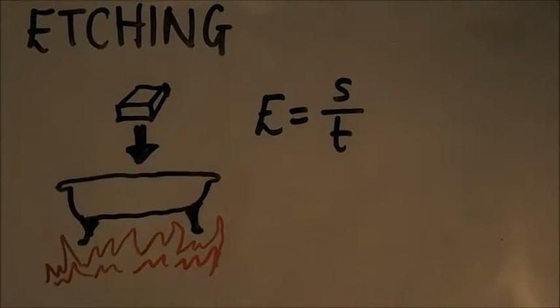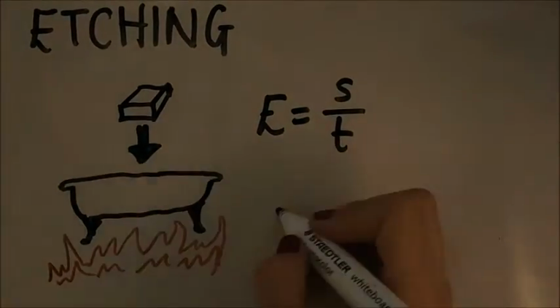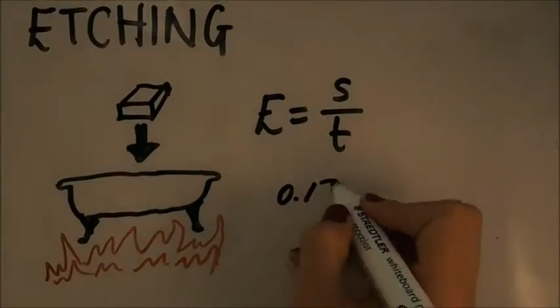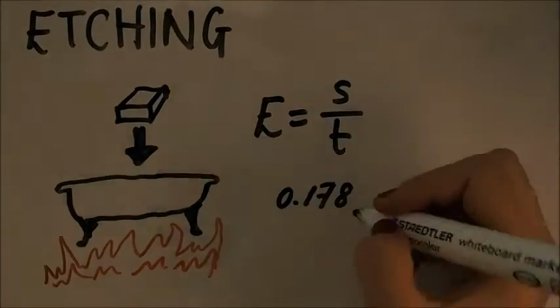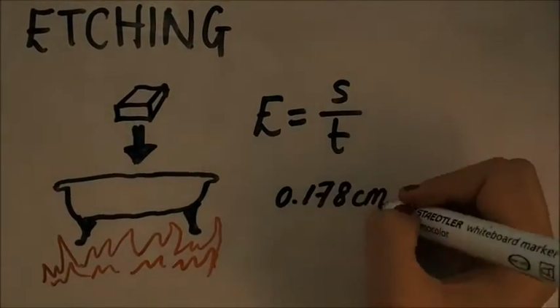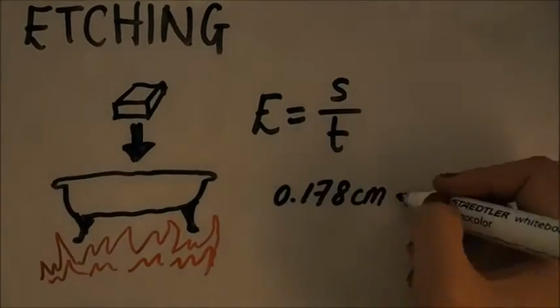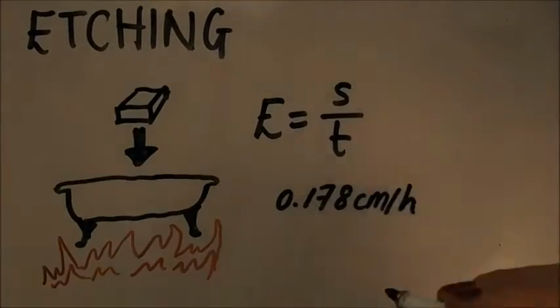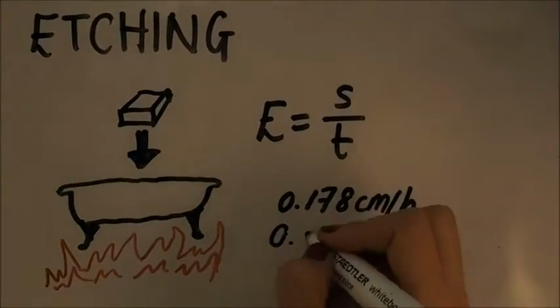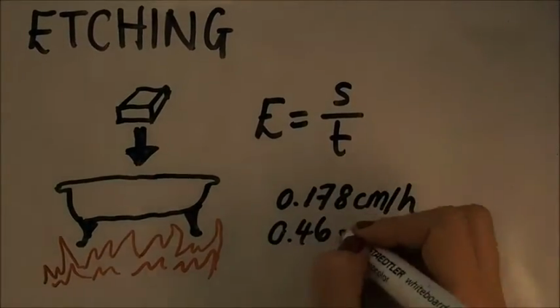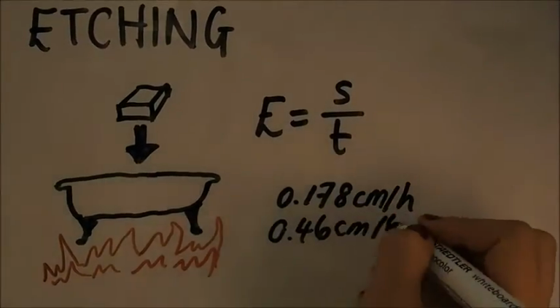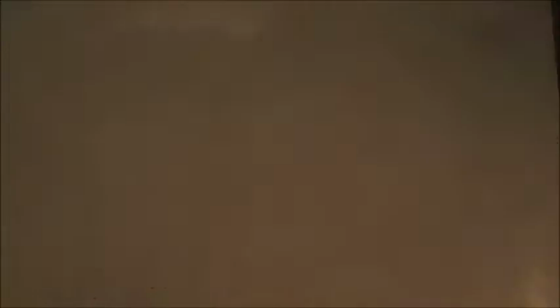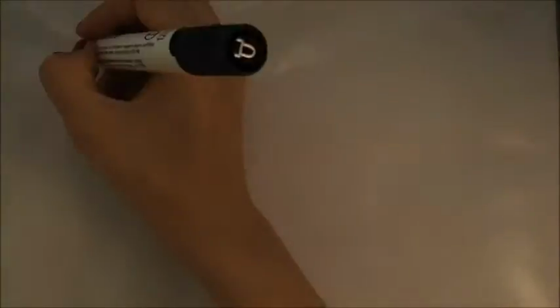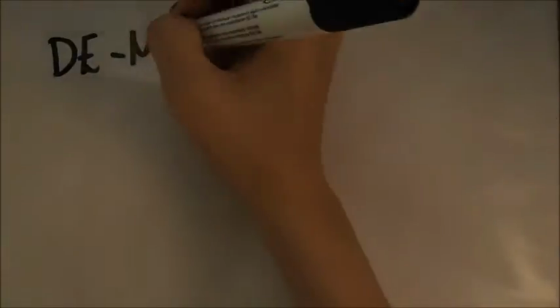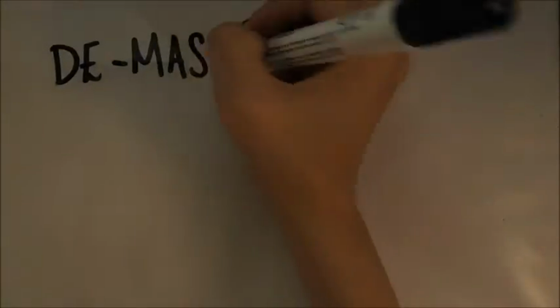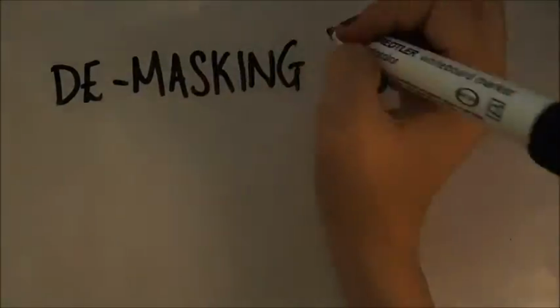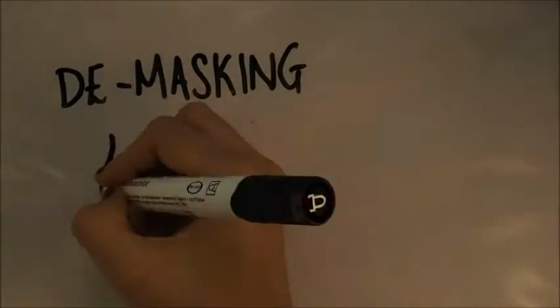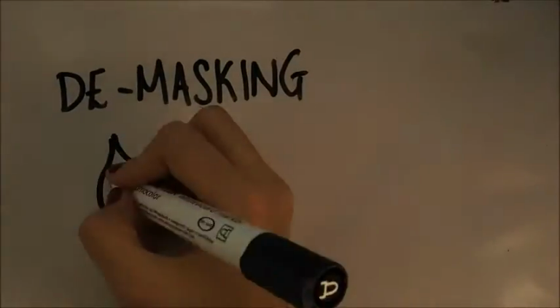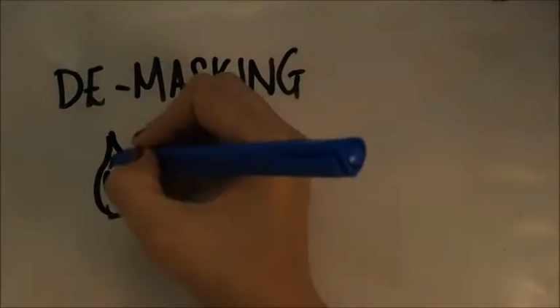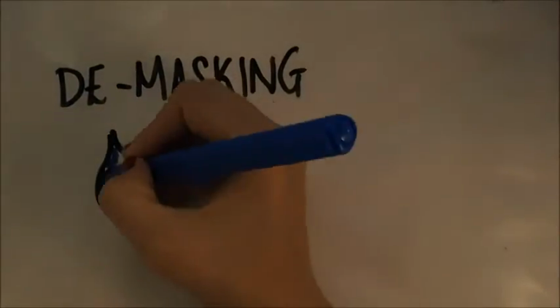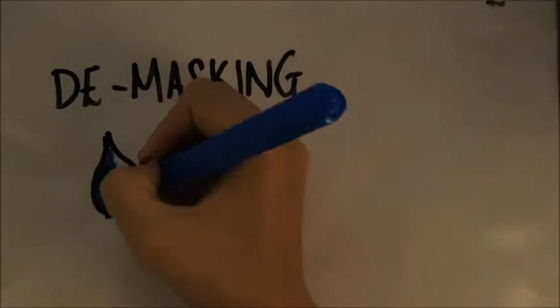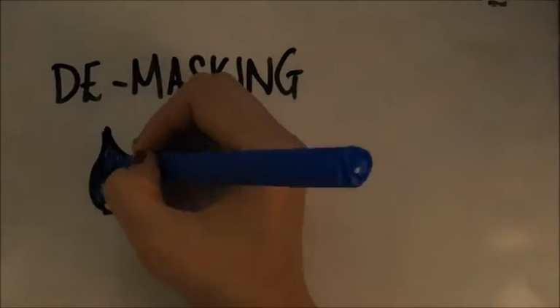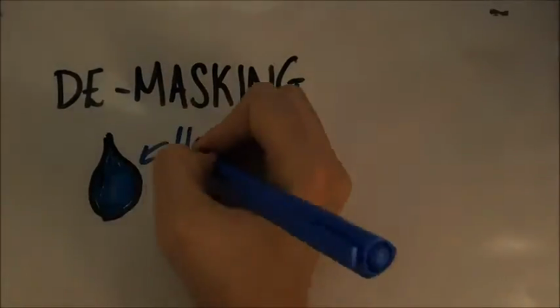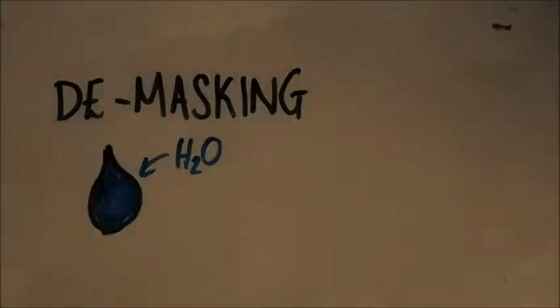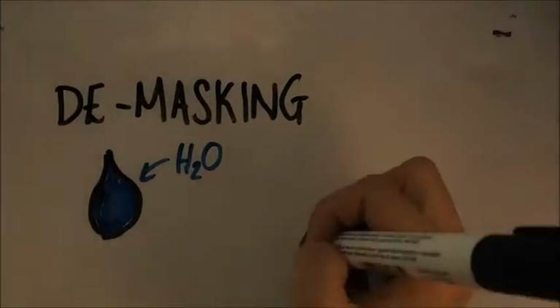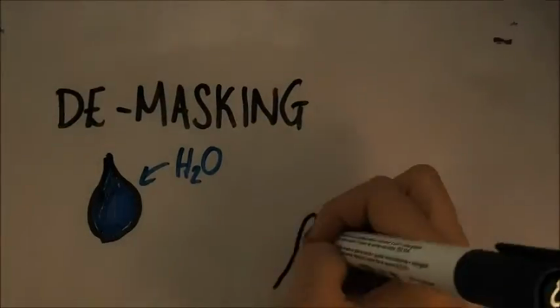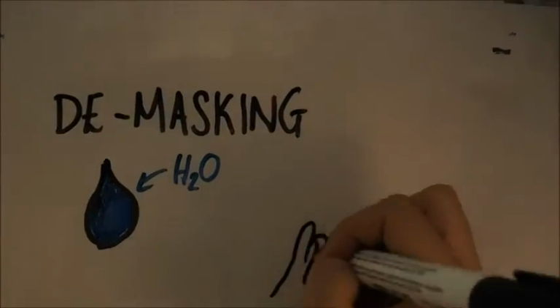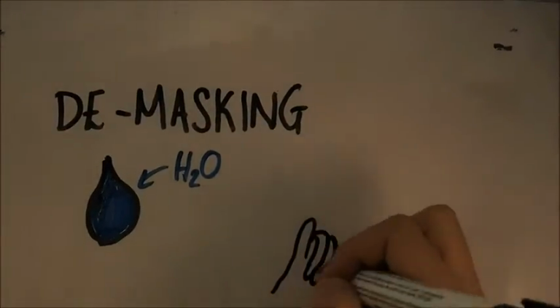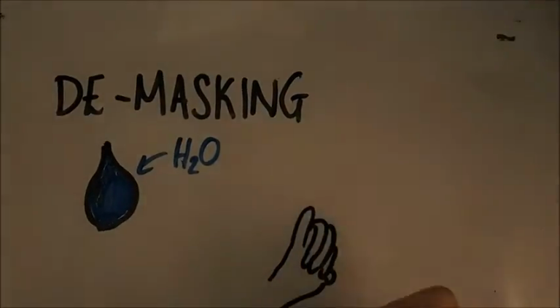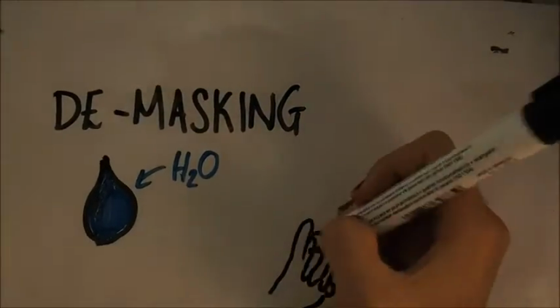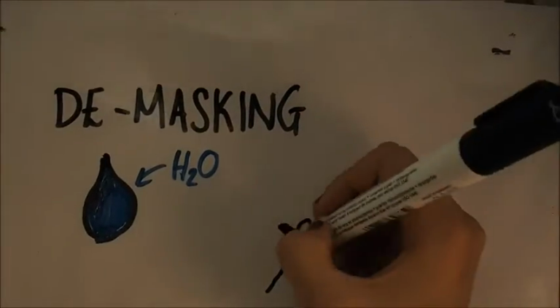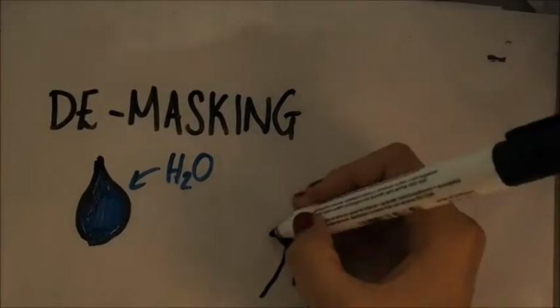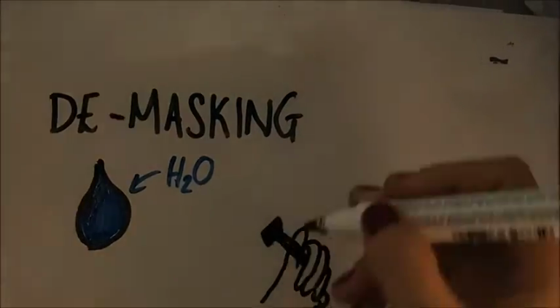Here are the etch rates for magnesium and aluminium. Demasking is the process of removing etchant and masking. Etchant is removed with water, and masking is removed with scraping tools.